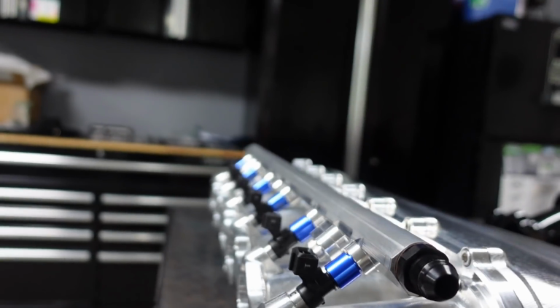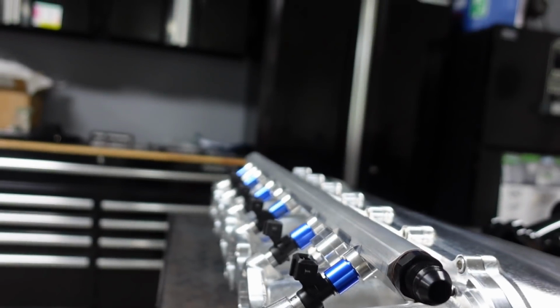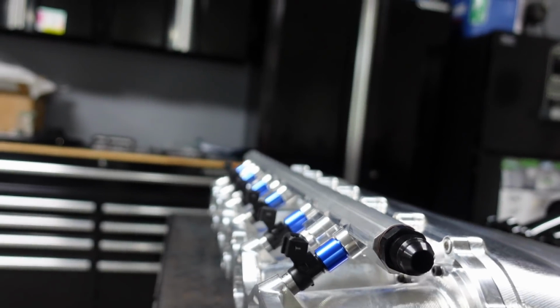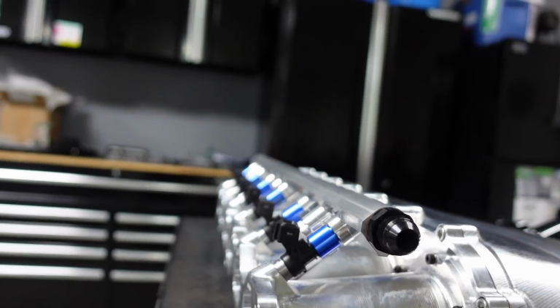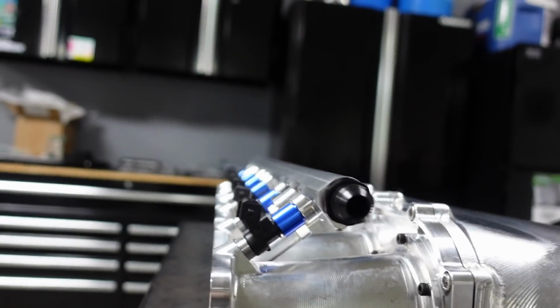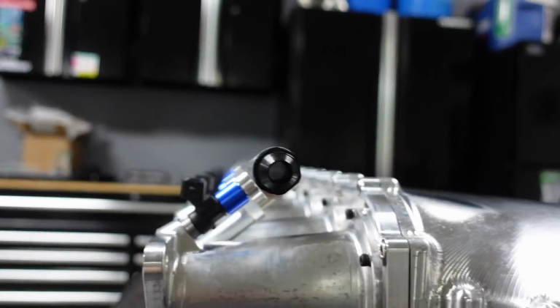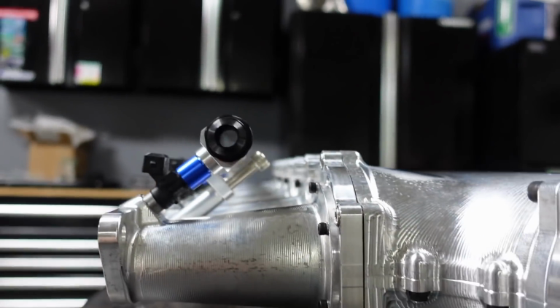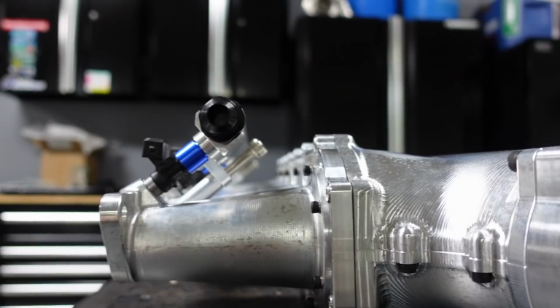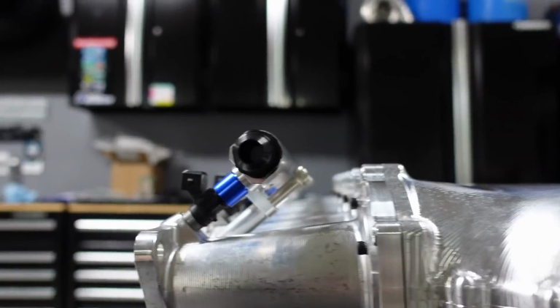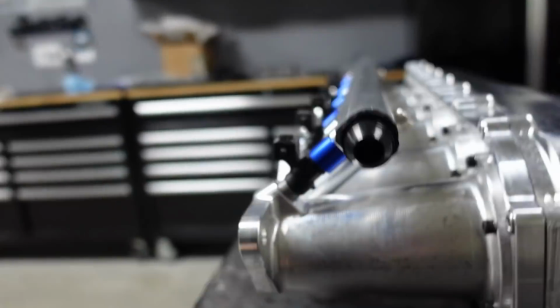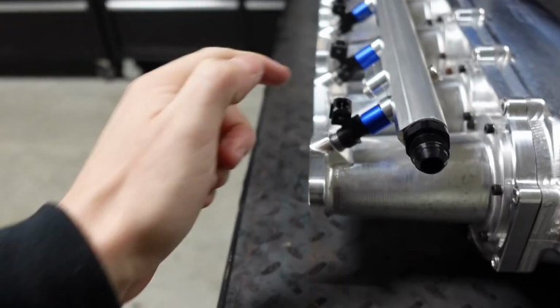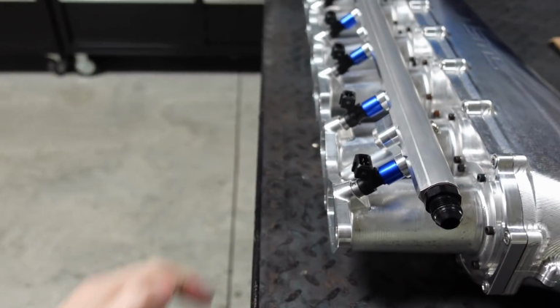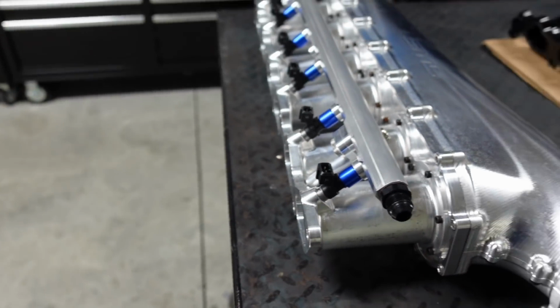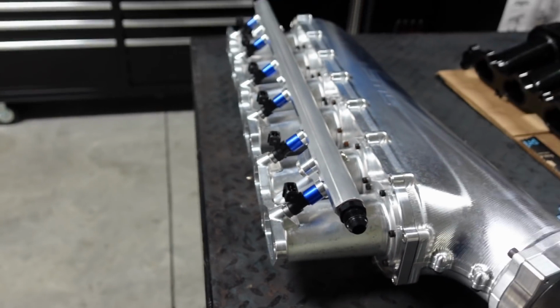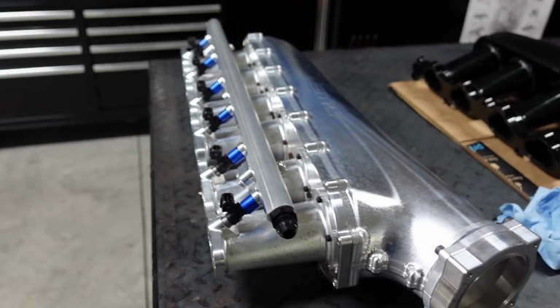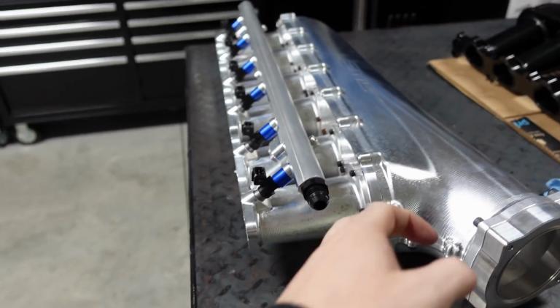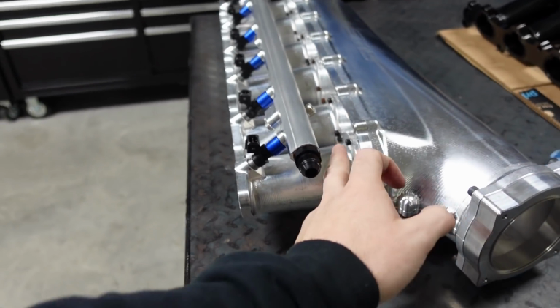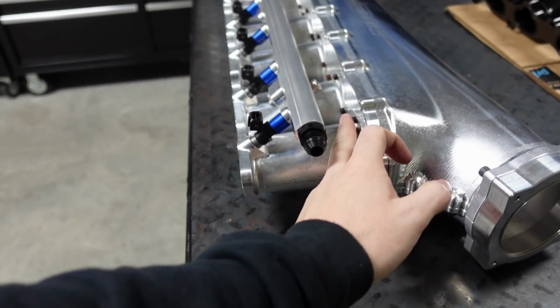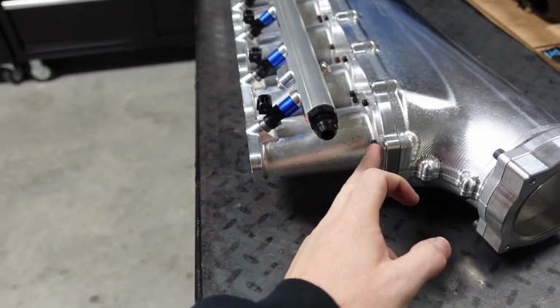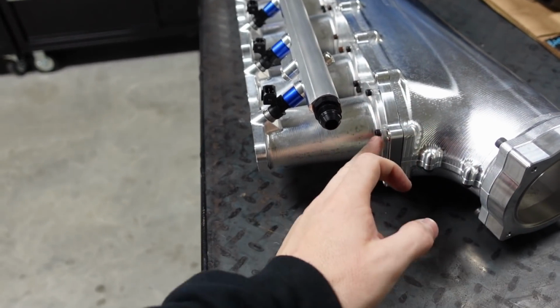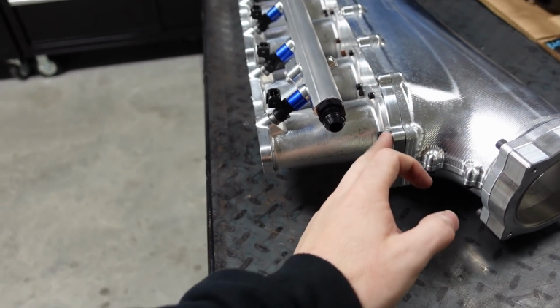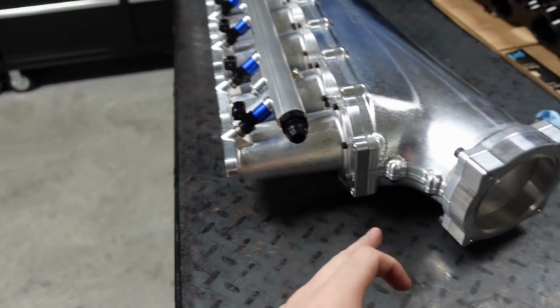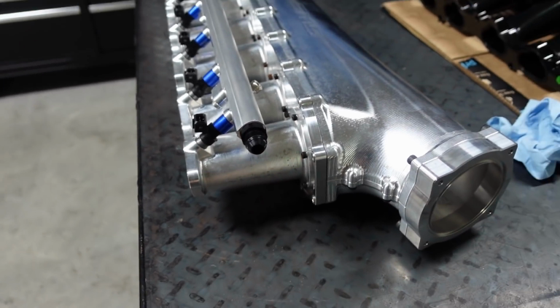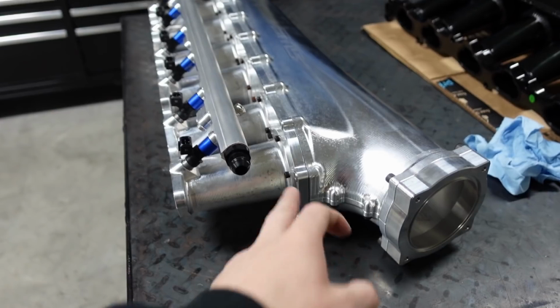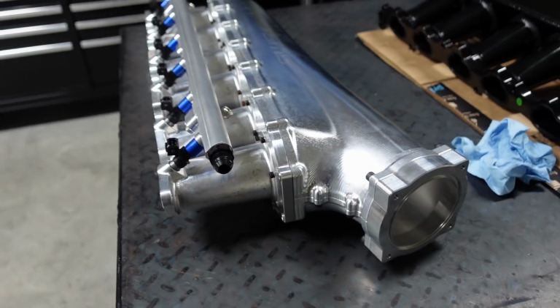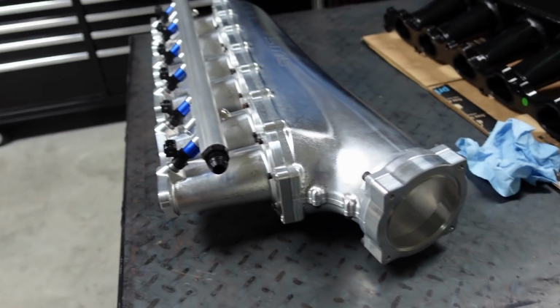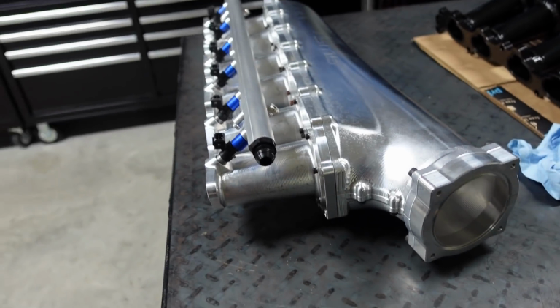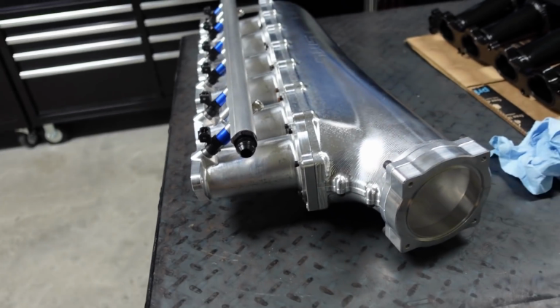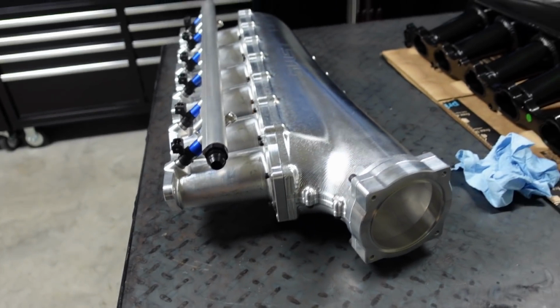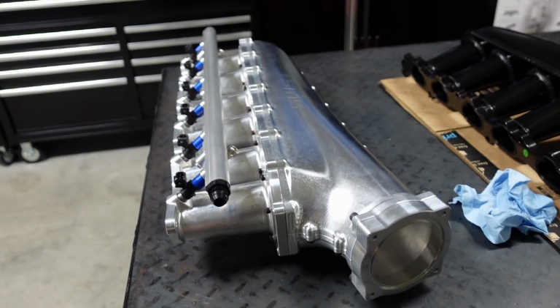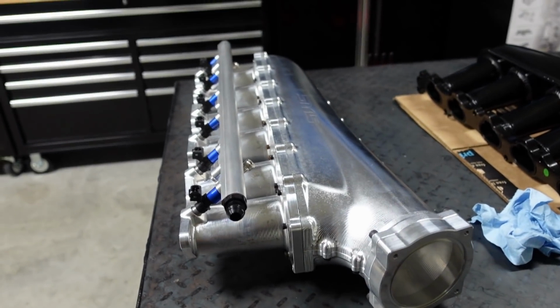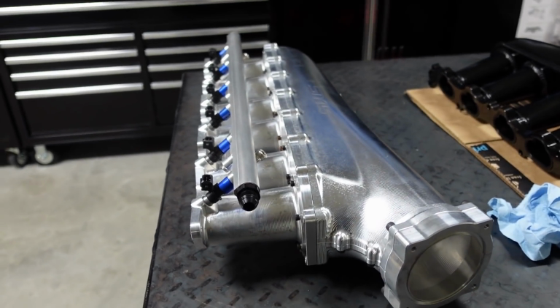These bolts are way too long — I'm using these from the MCC because I don't have anything at this time. I need to get some and I'll tell you the exact length. I think it's going to be 70 millimeters as the exact length bolt you want to use, but I want to make sure before I tell you guys that.